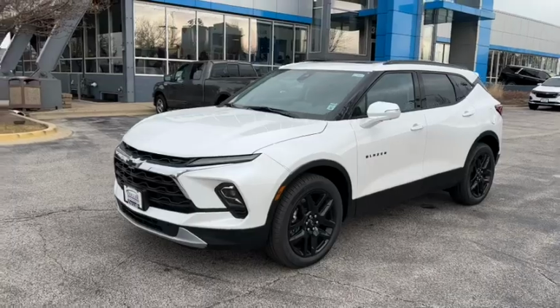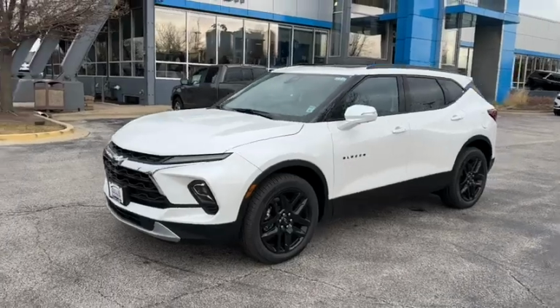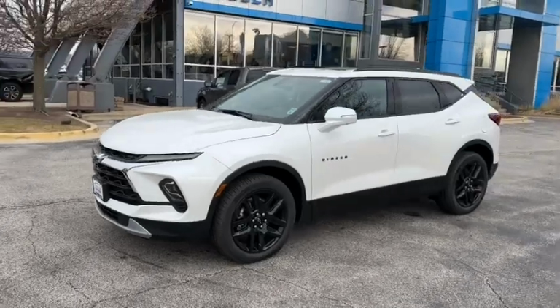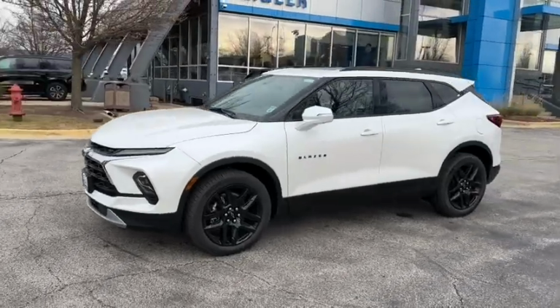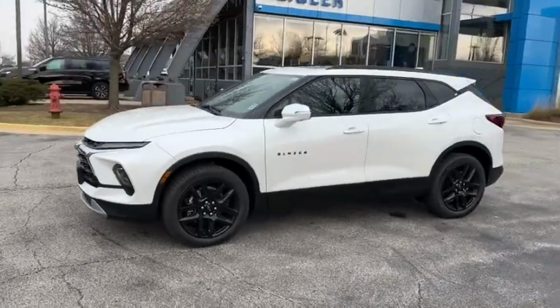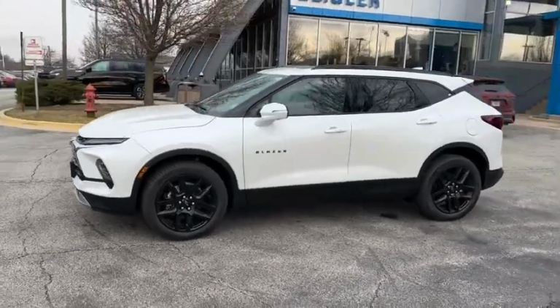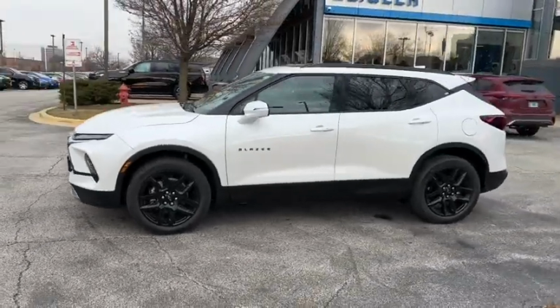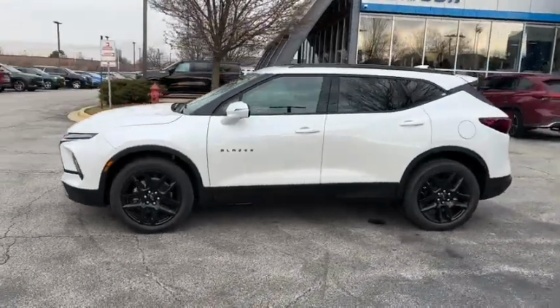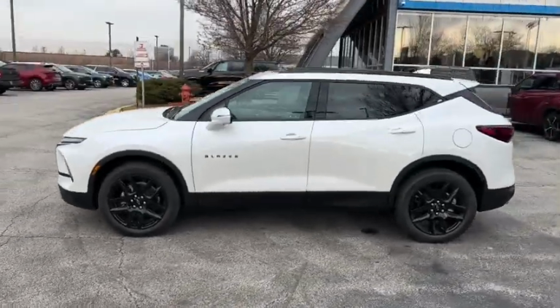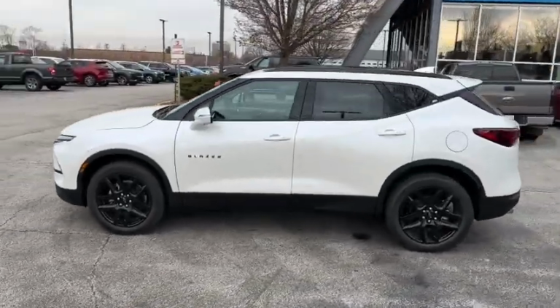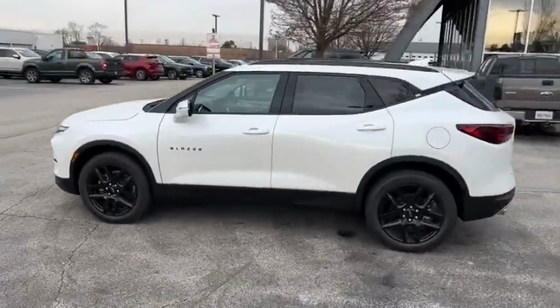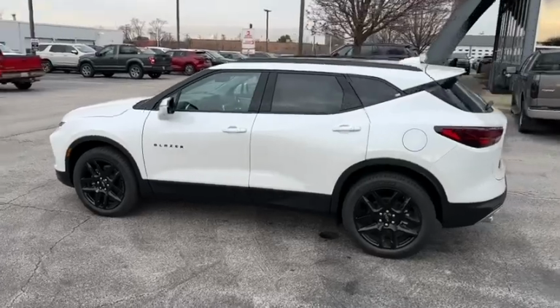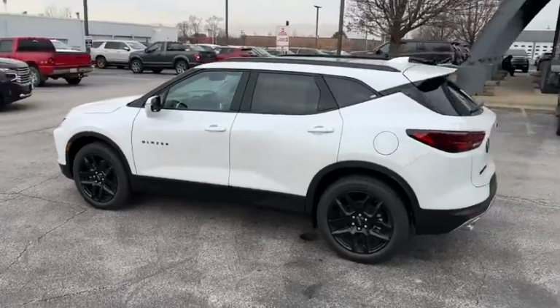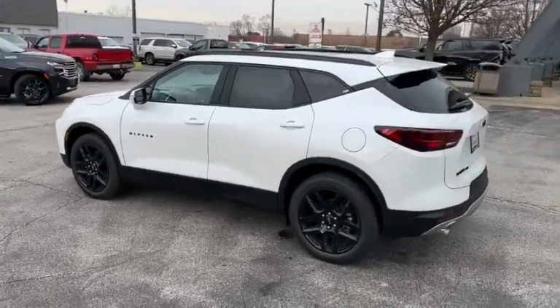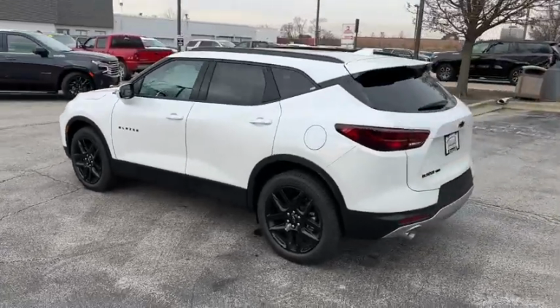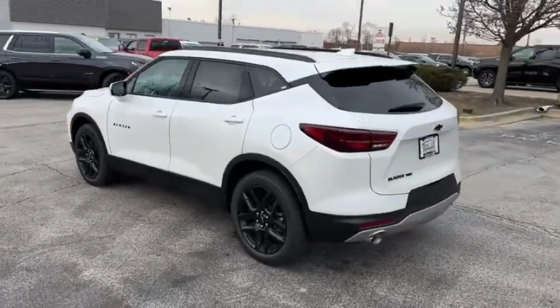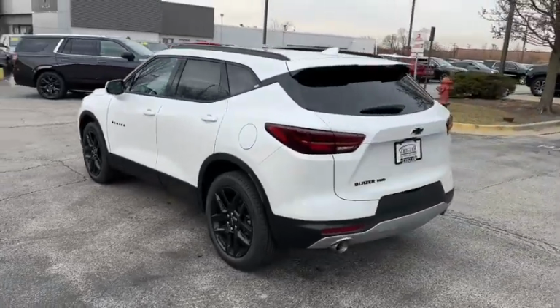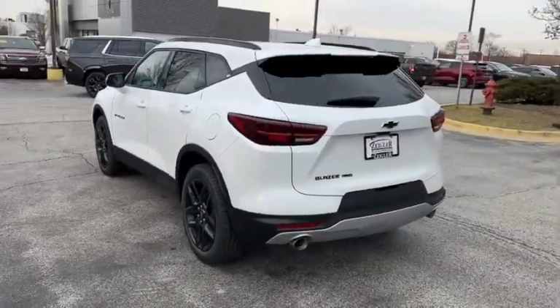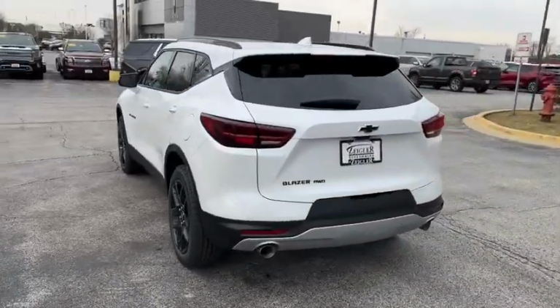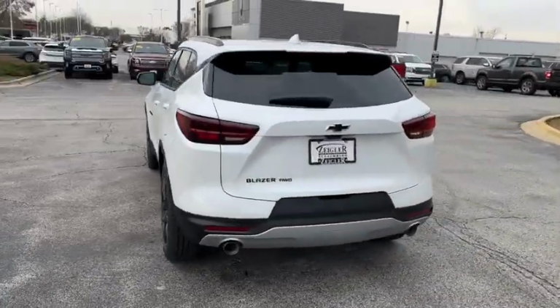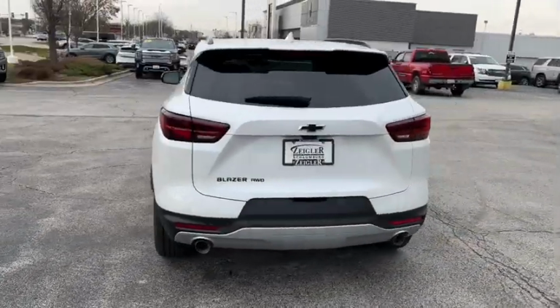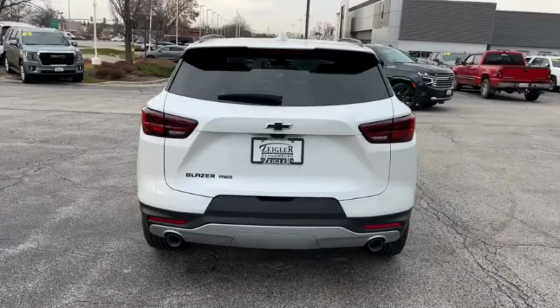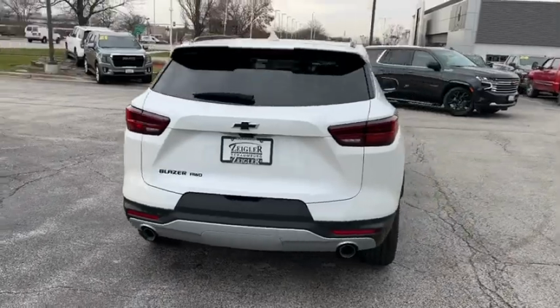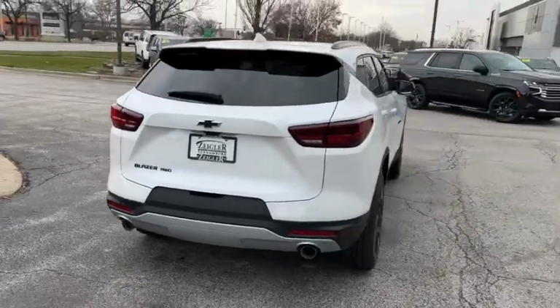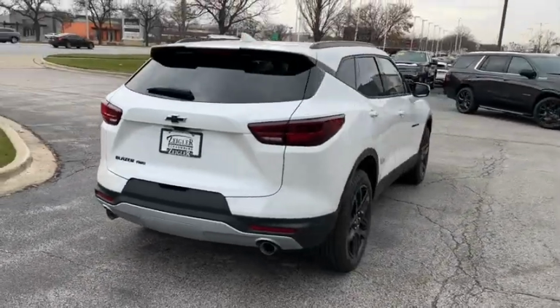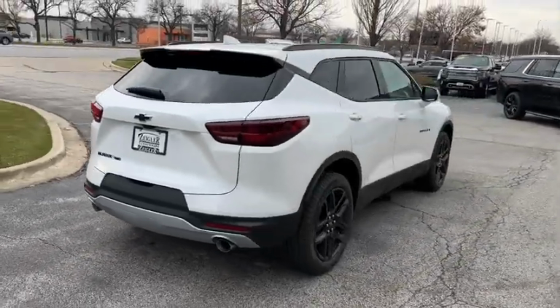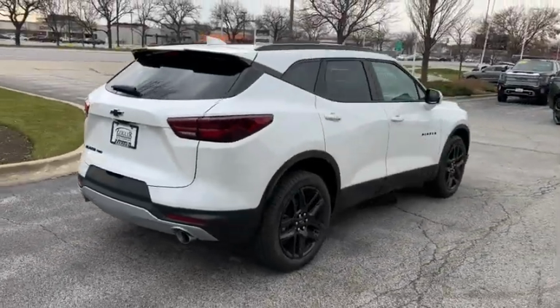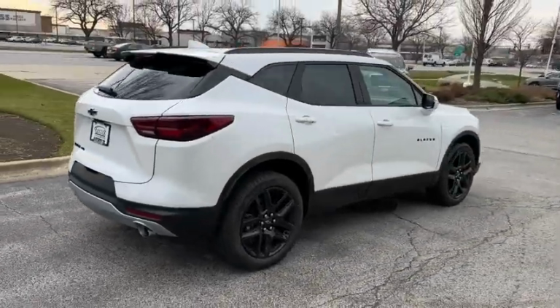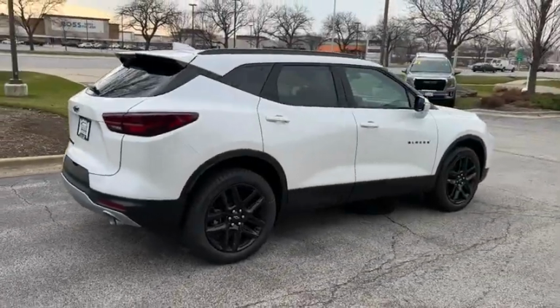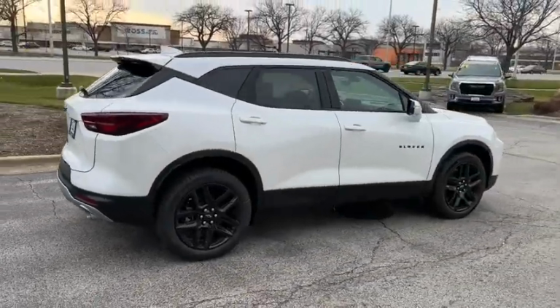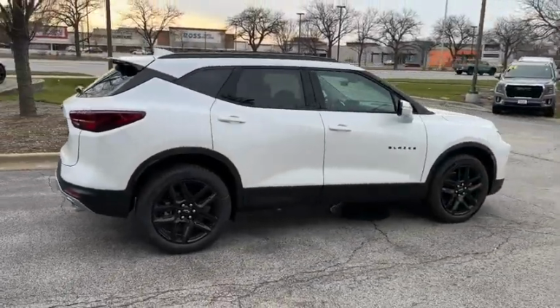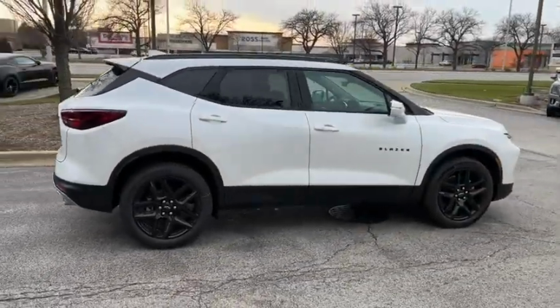Hop into the 2023 Chevrolet Blazer. Take a closer look at this assertively stylish Chevrolet Blazer — spacious, smooth riding, and satisfying to drive. It offers enjoyment and inspires confidence on every journey.